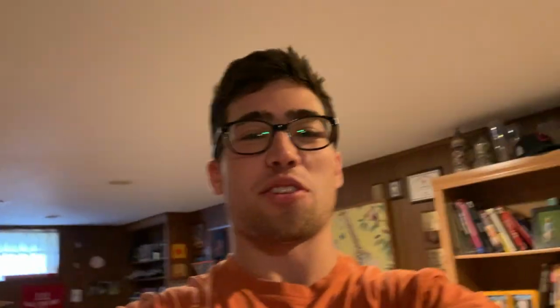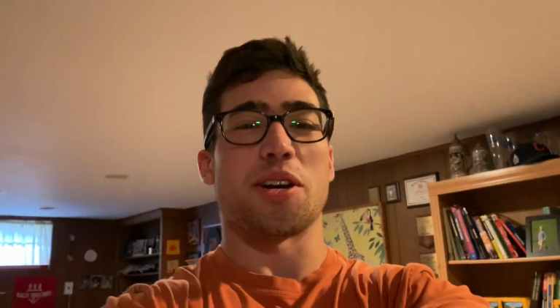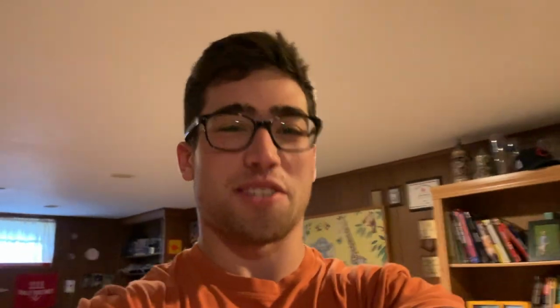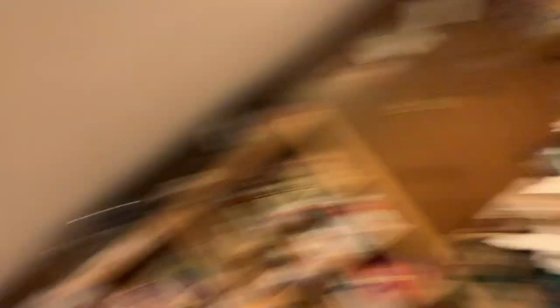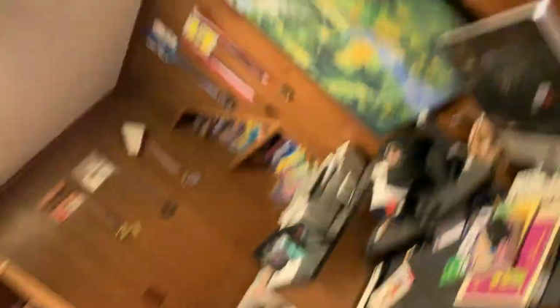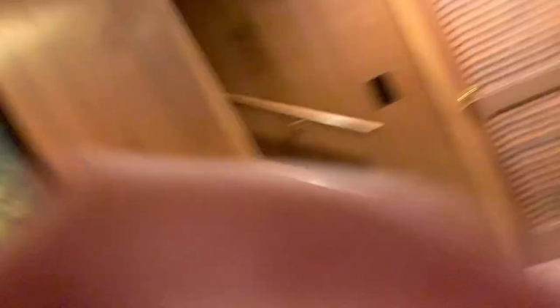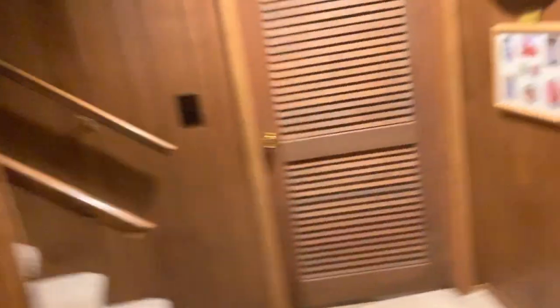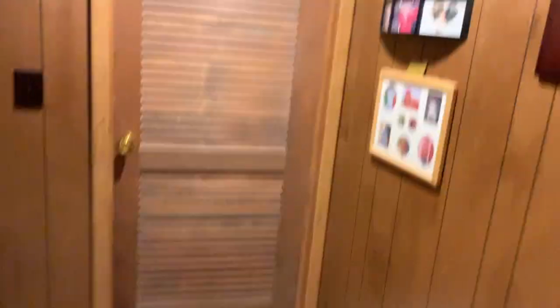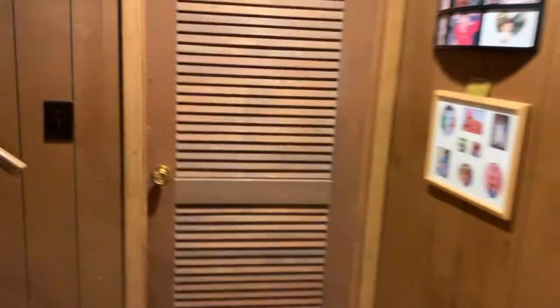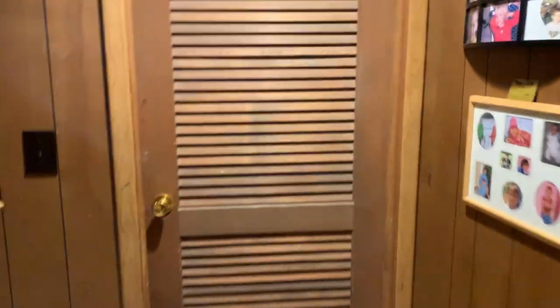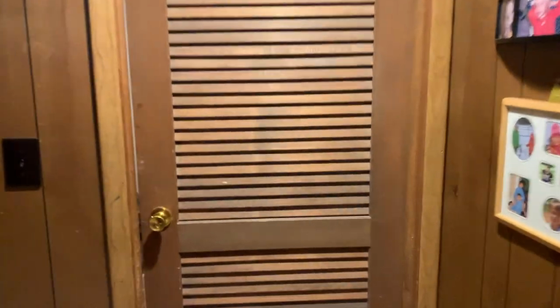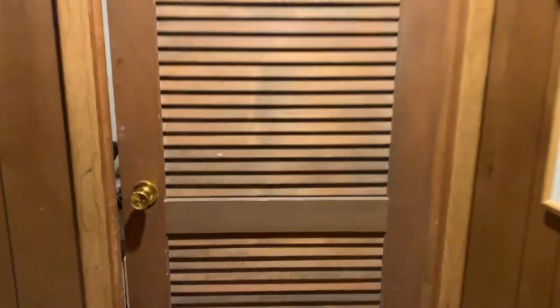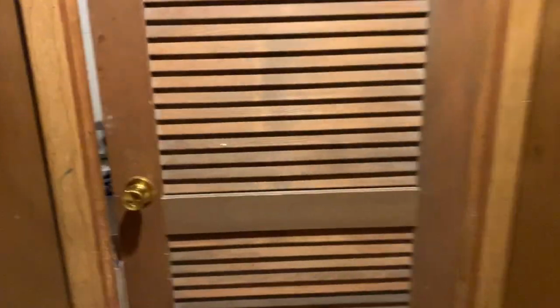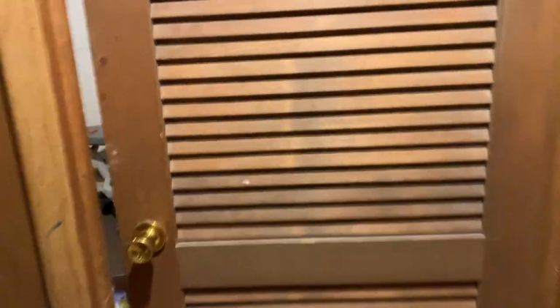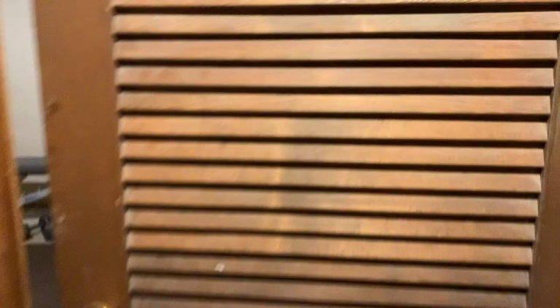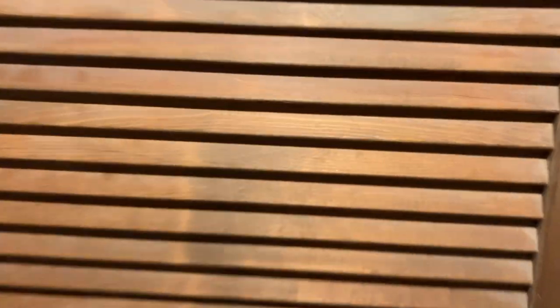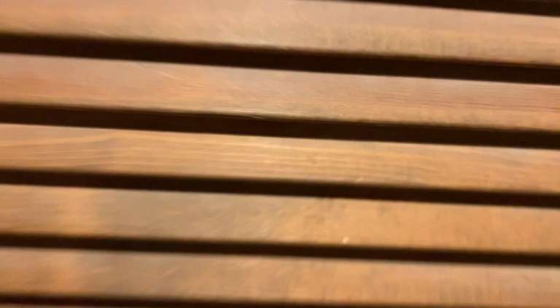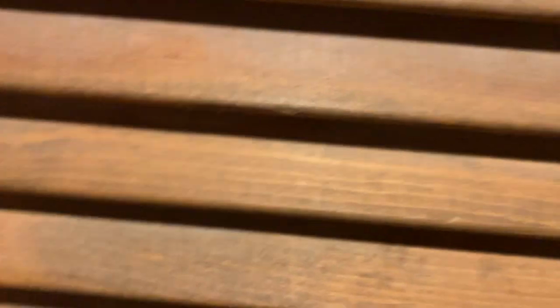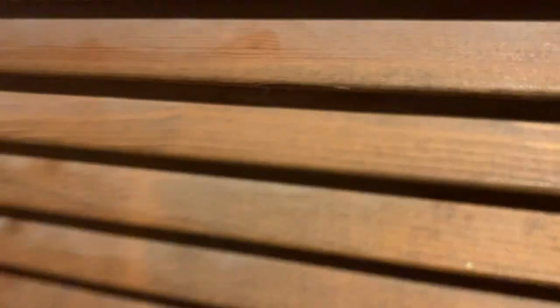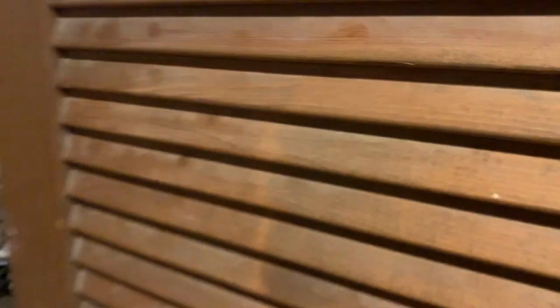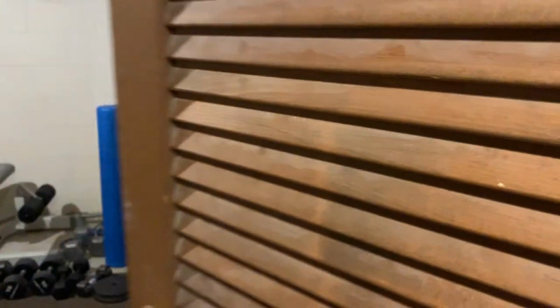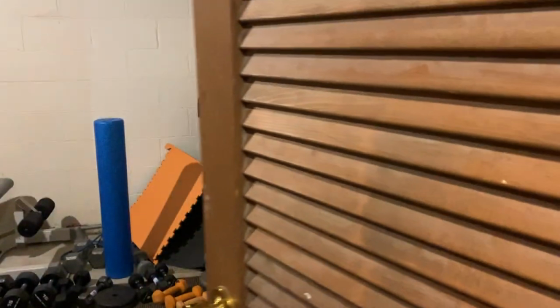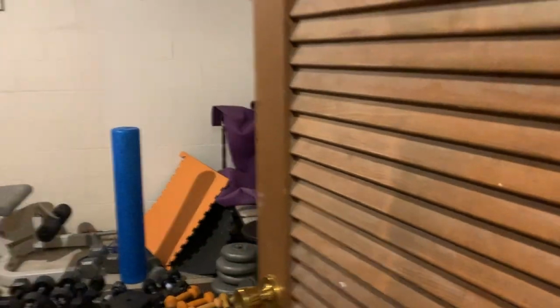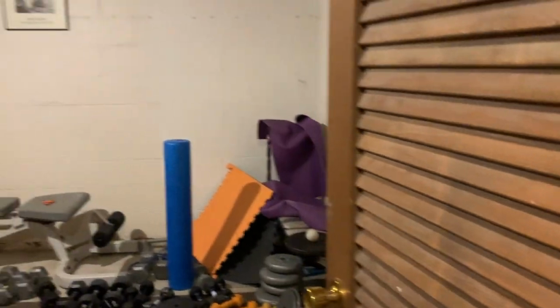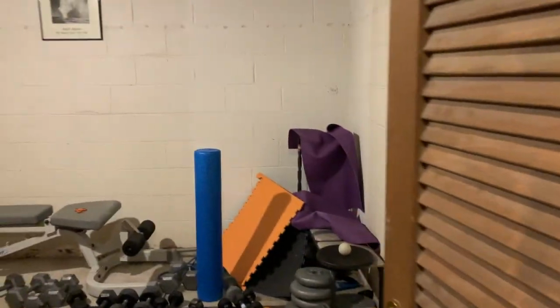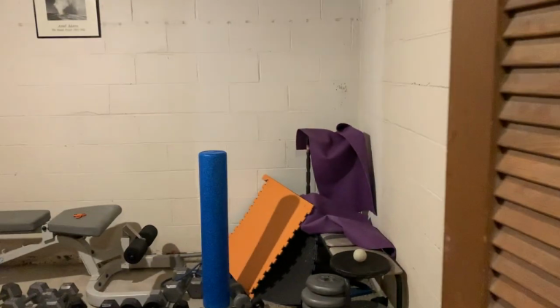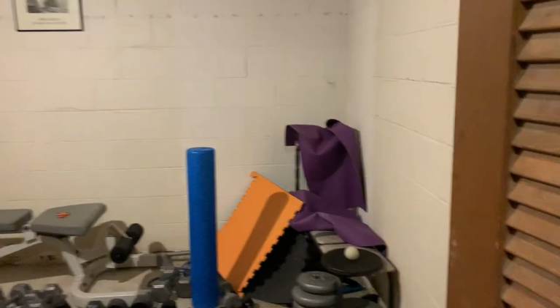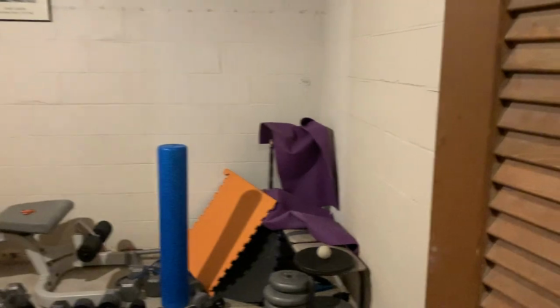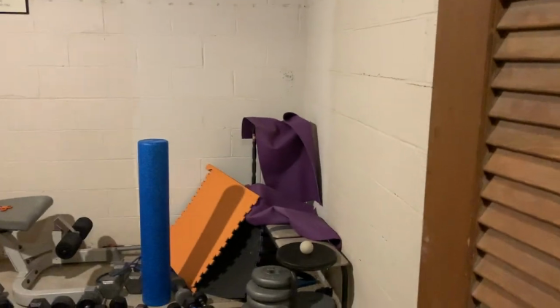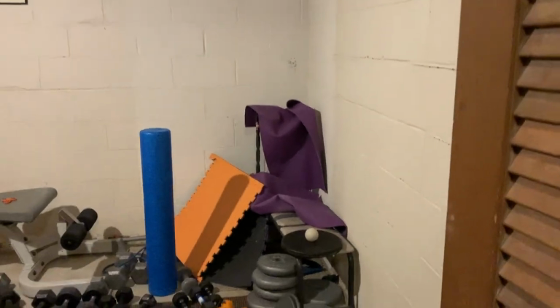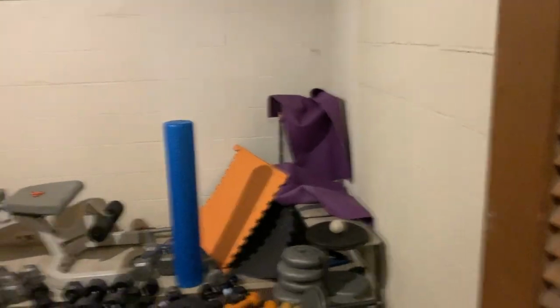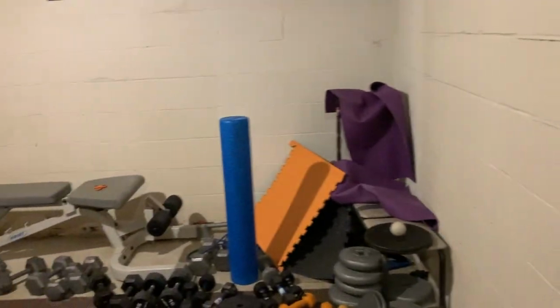Alright guys, here's the door and we're going to do a quick little walk-around before I break everything down.